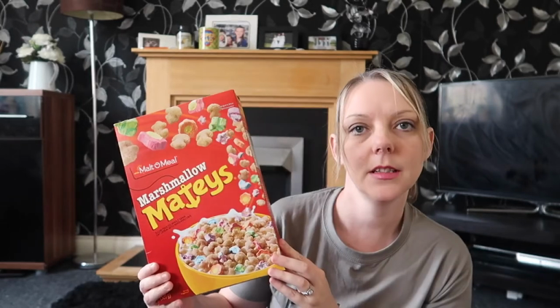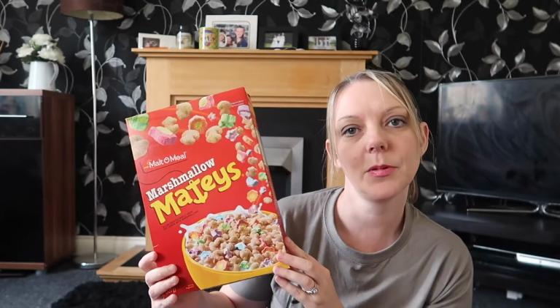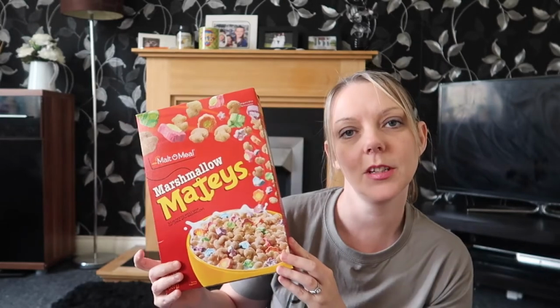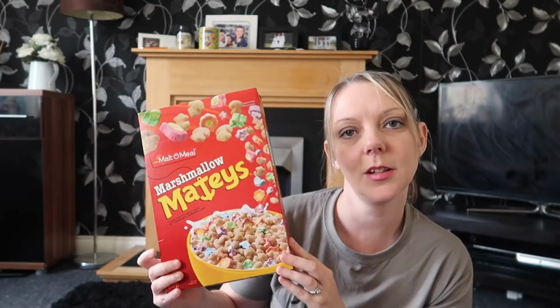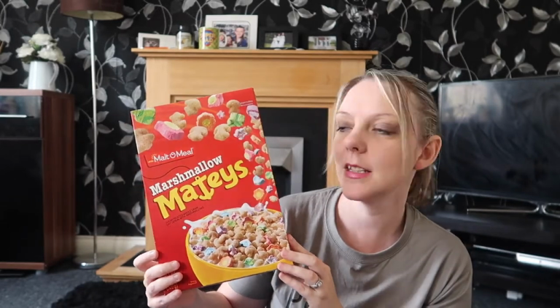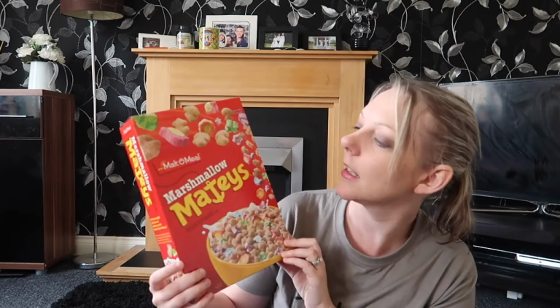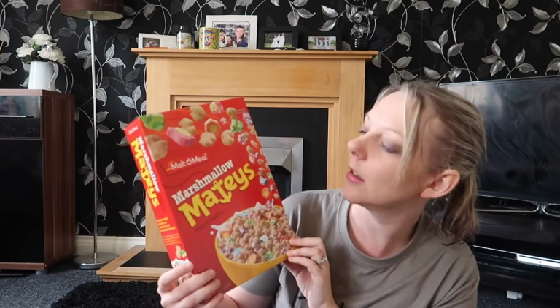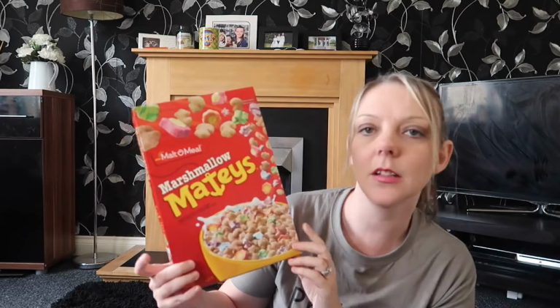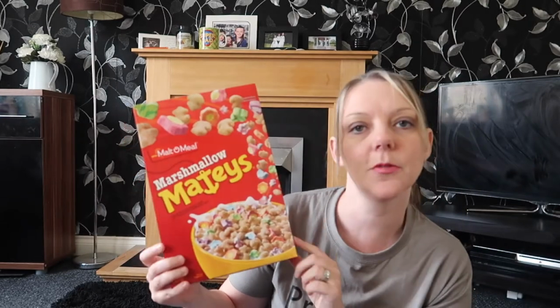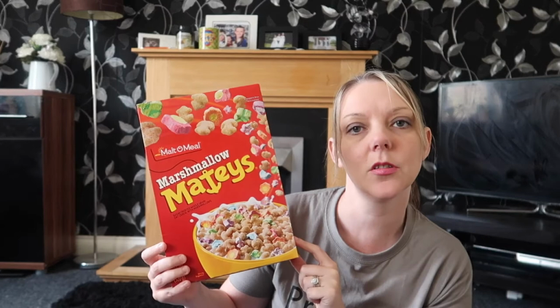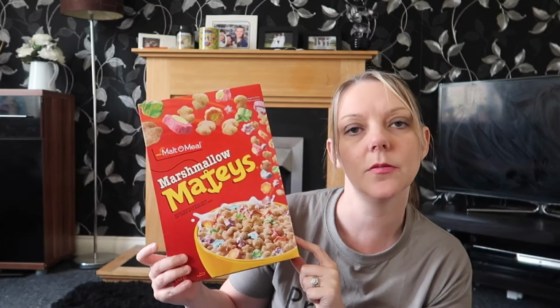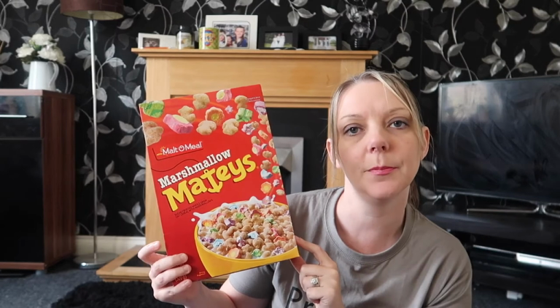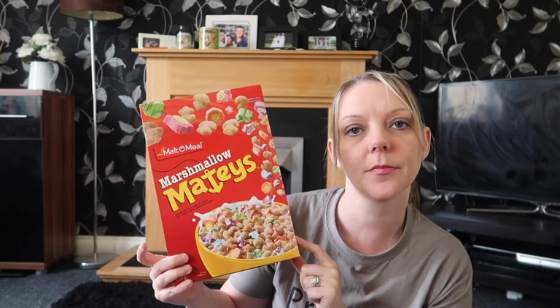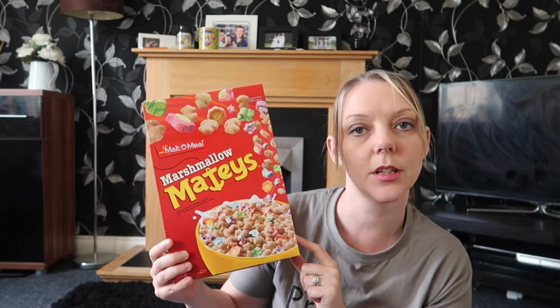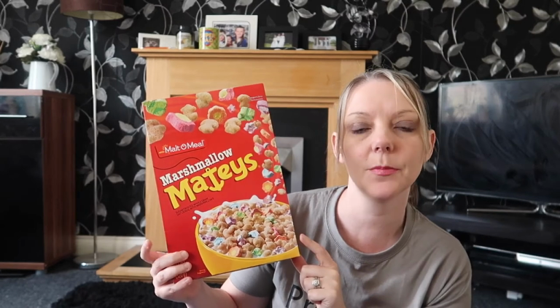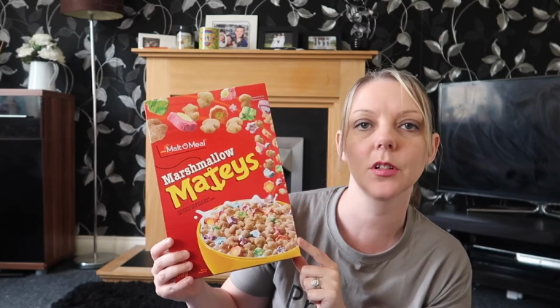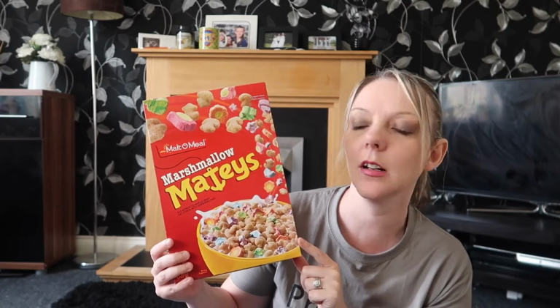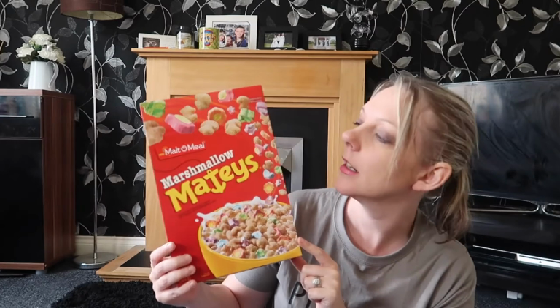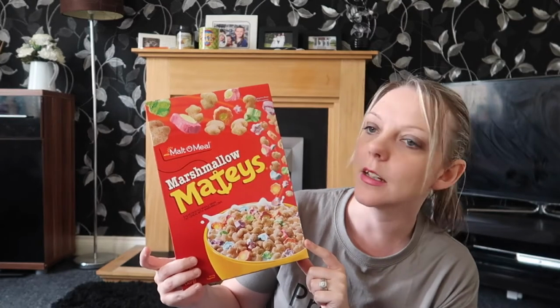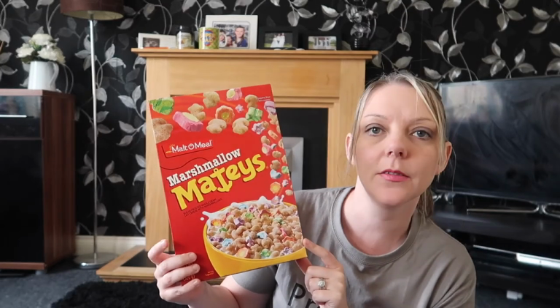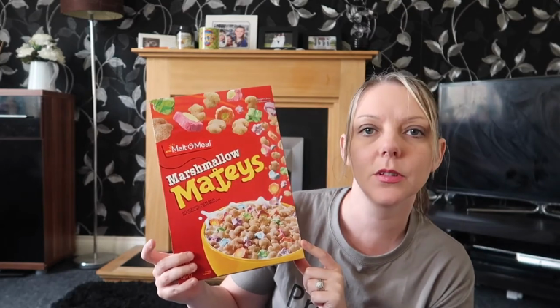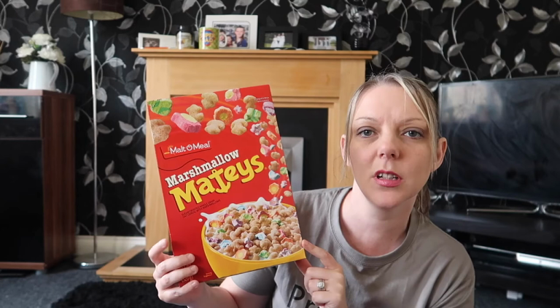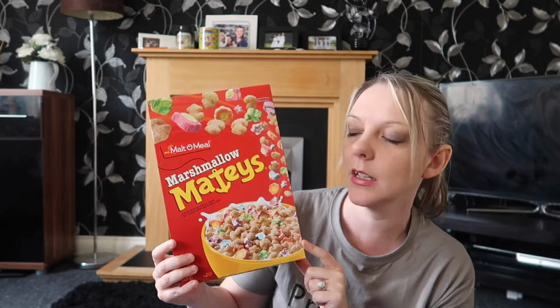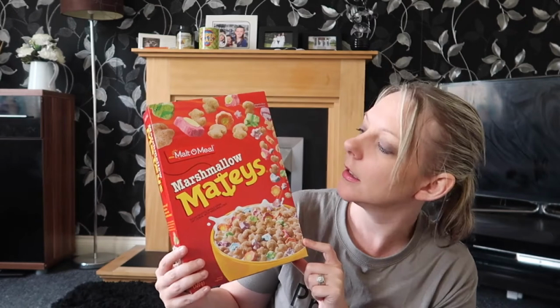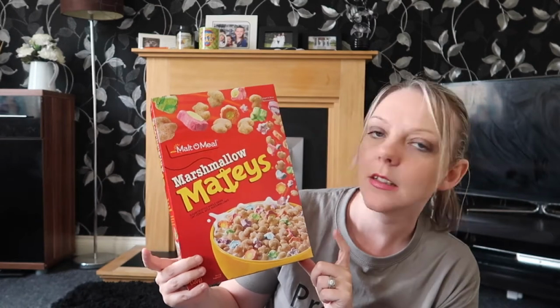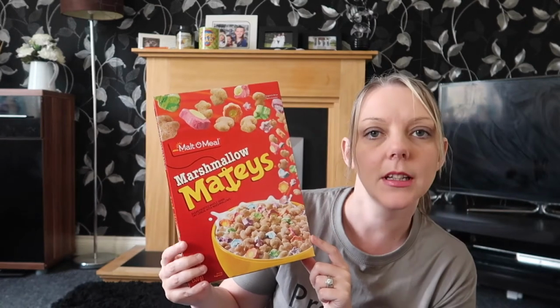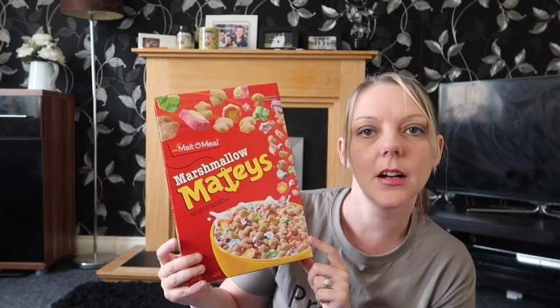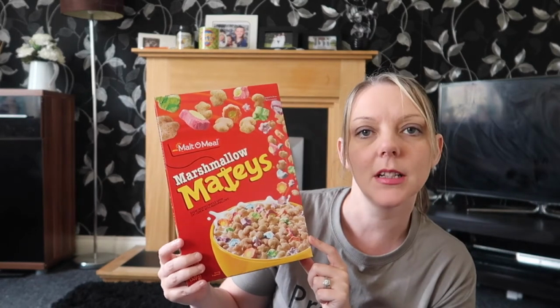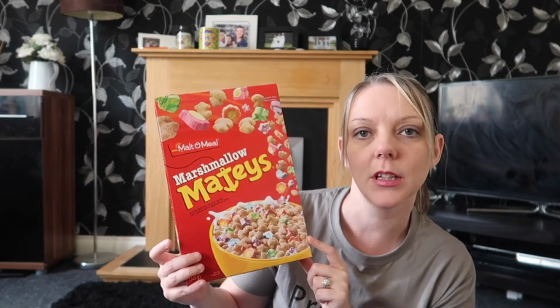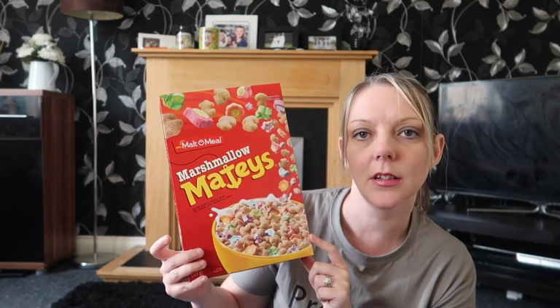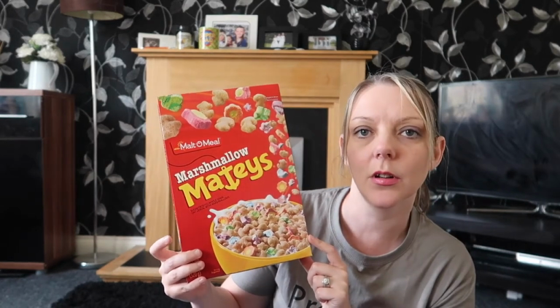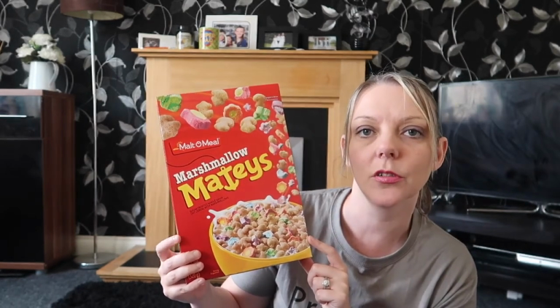Next up I've got these Mateys — they're the cheap version of Lucky Charms, which I really like. I believe these were £1.99. Me and the kids like them as a little treat, though I know they are quite sugary.